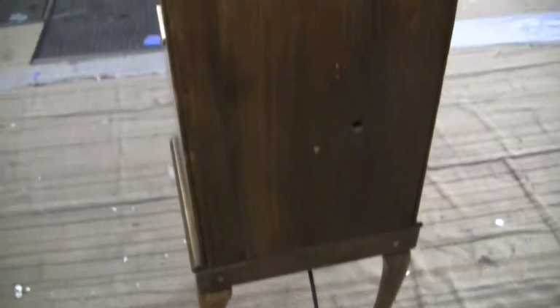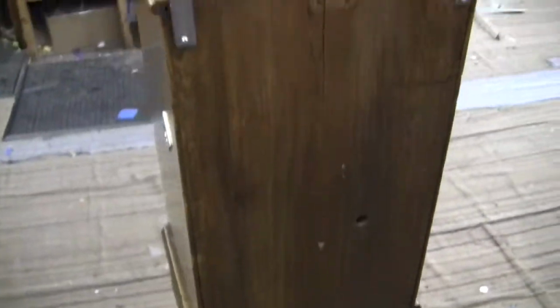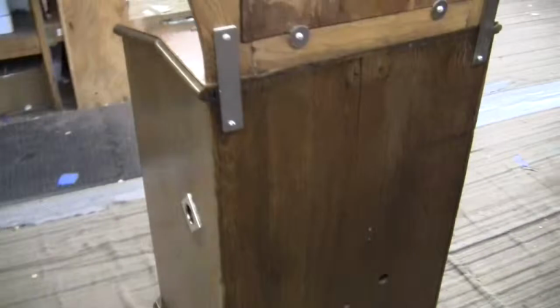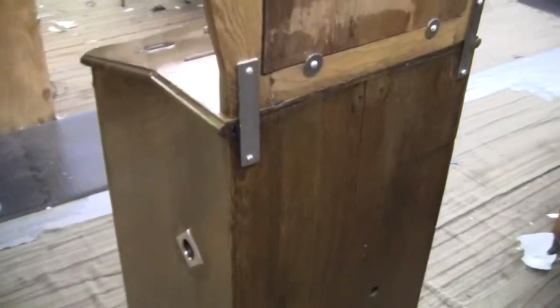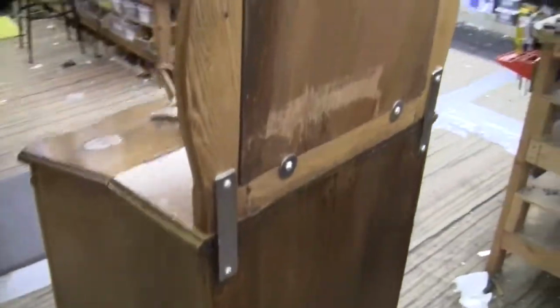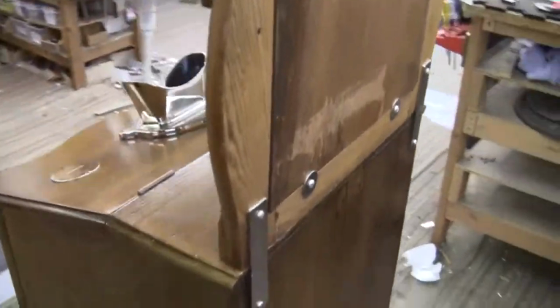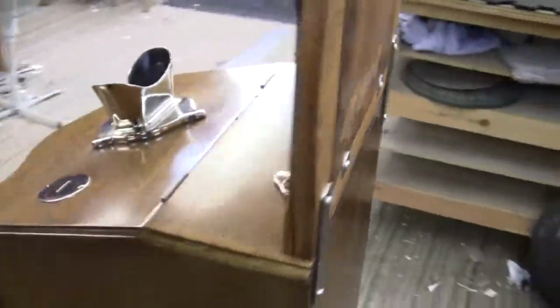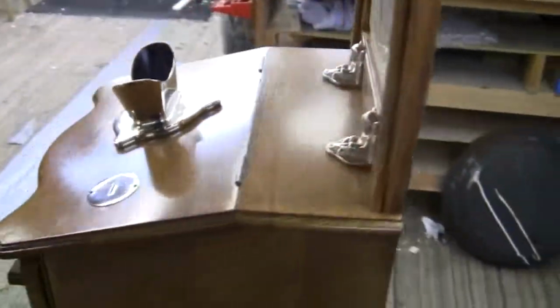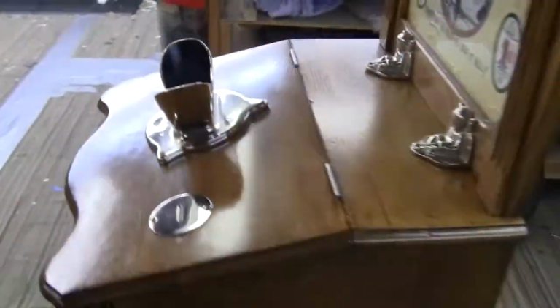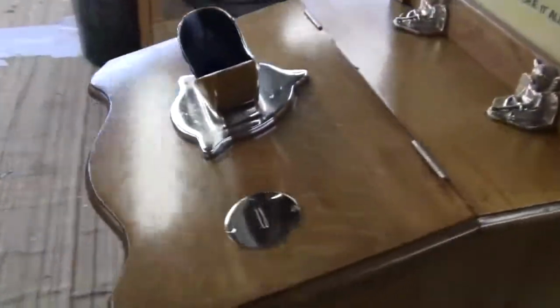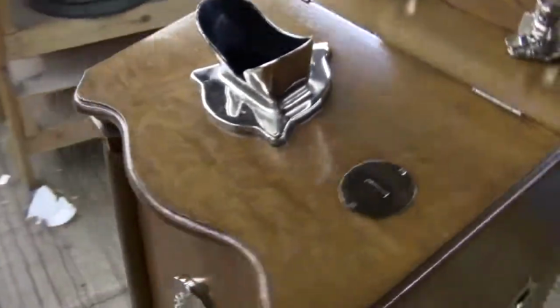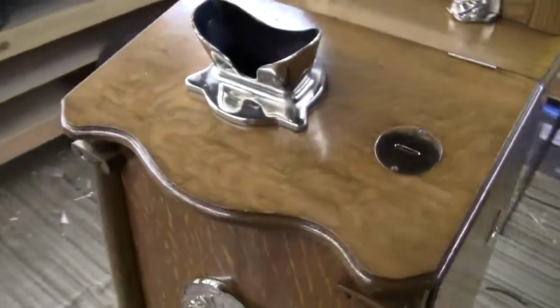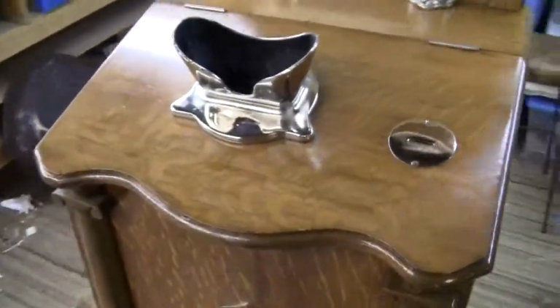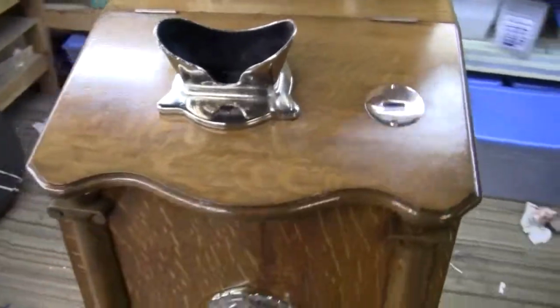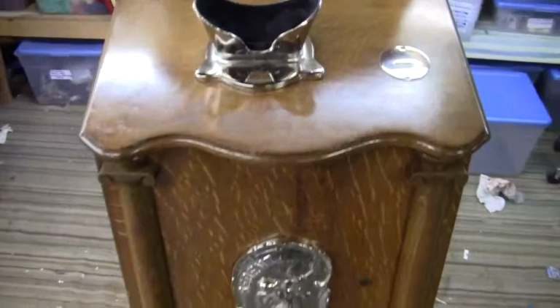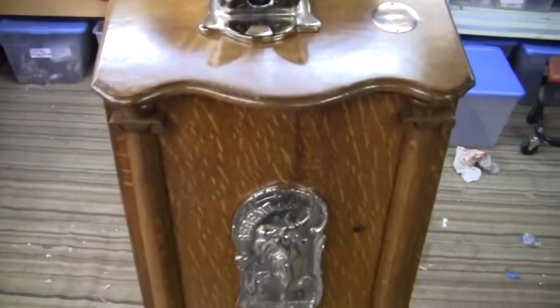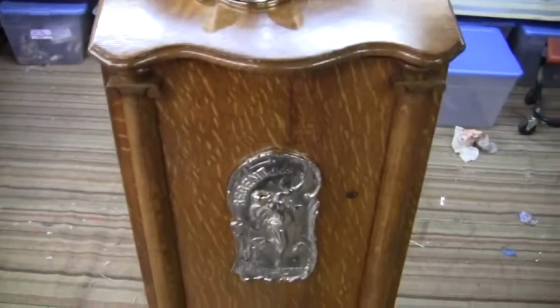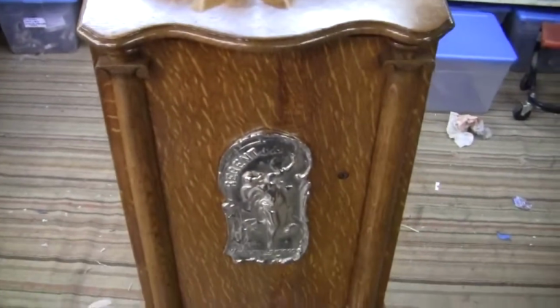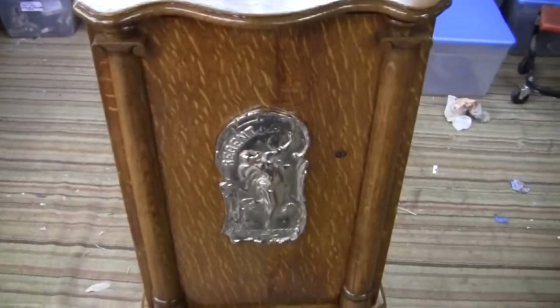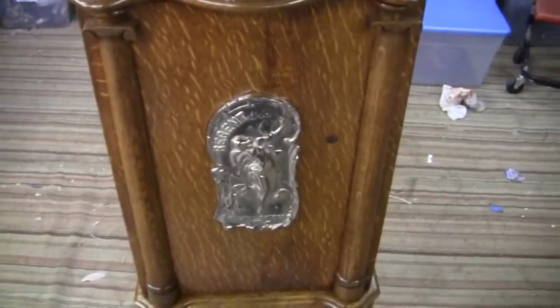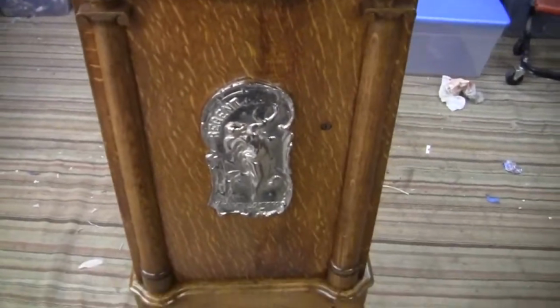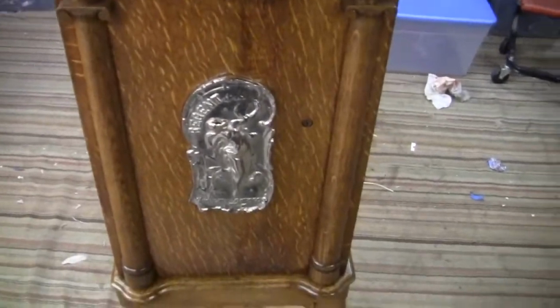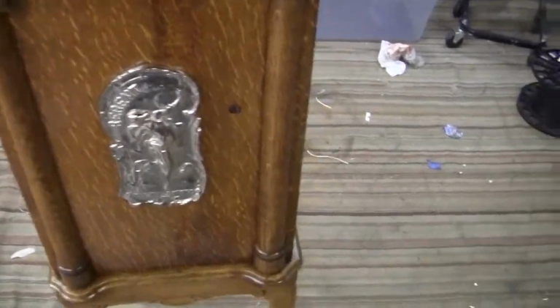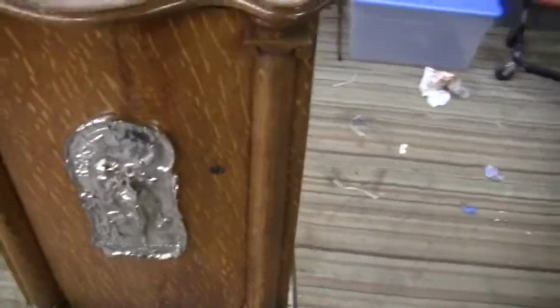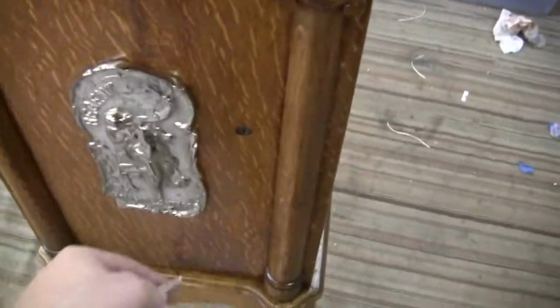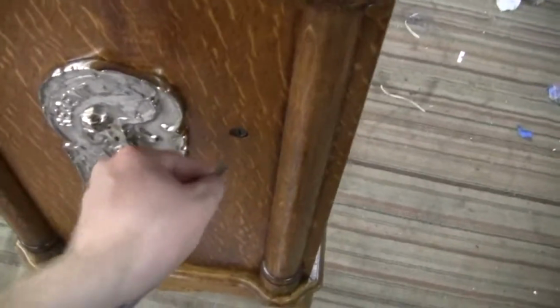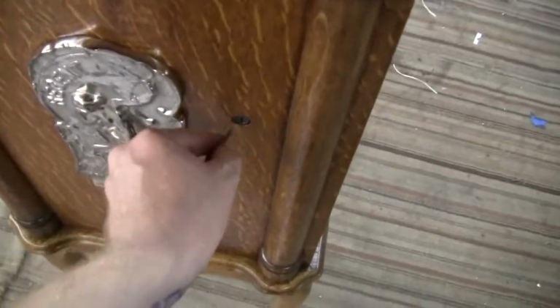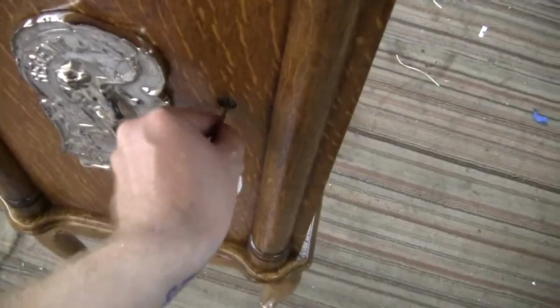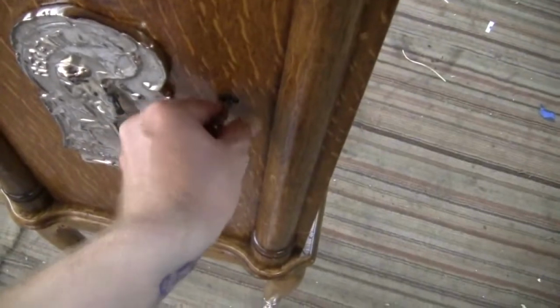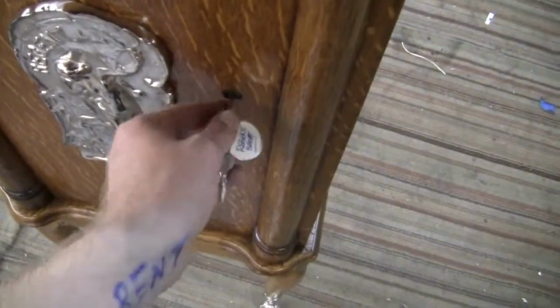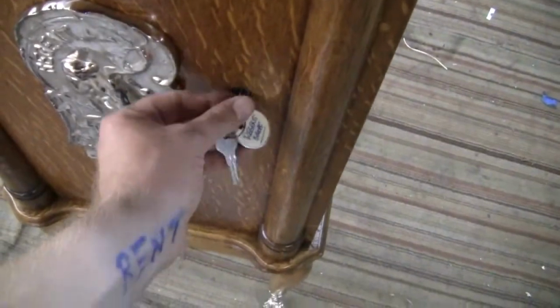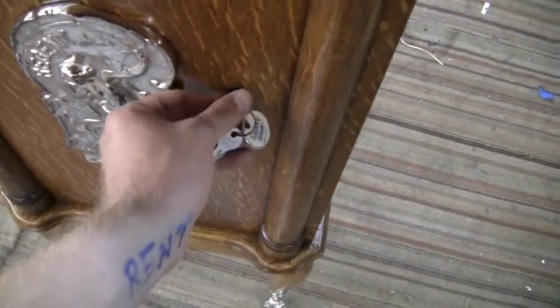Everything is original on this machine except for the top sign, top sign brackets, and the fact that it has been electrified as it runs on a motor now. The keys and locks are original — they're original Yale keys and Yale locks.